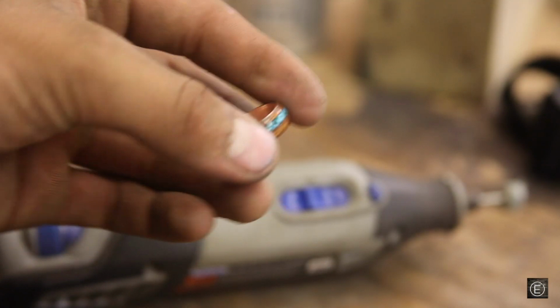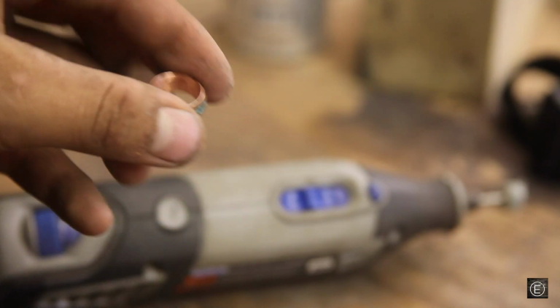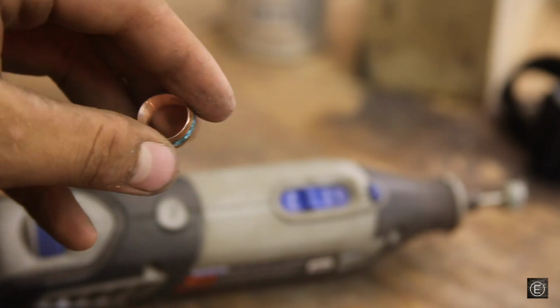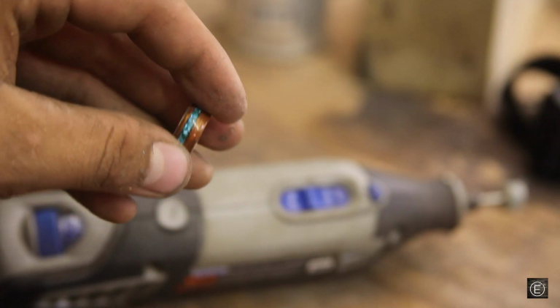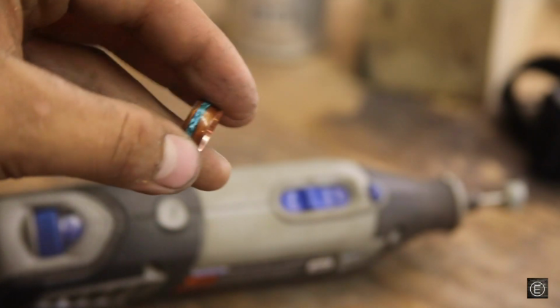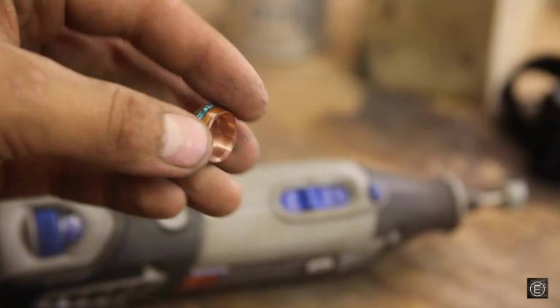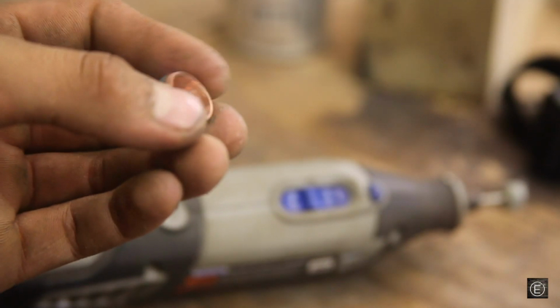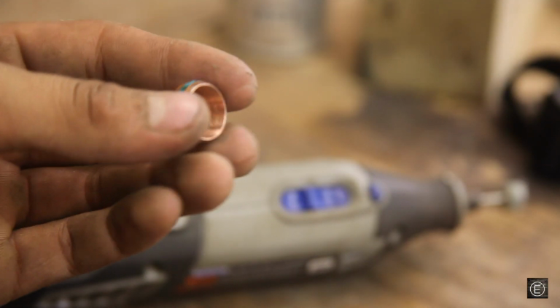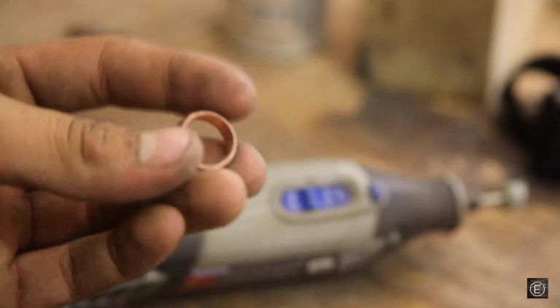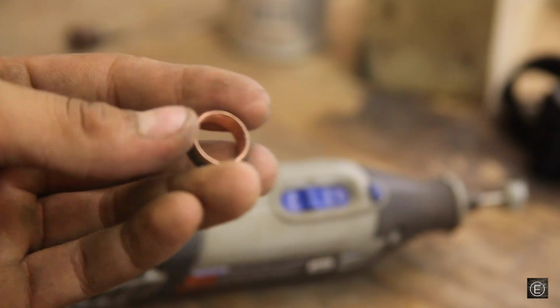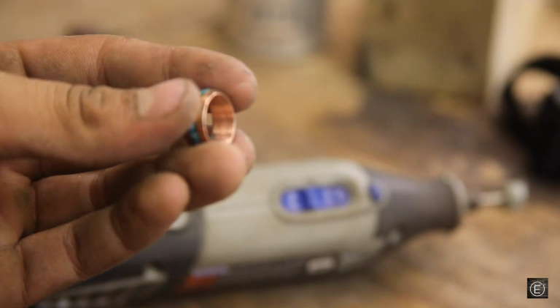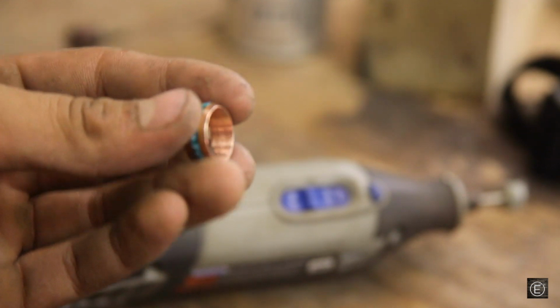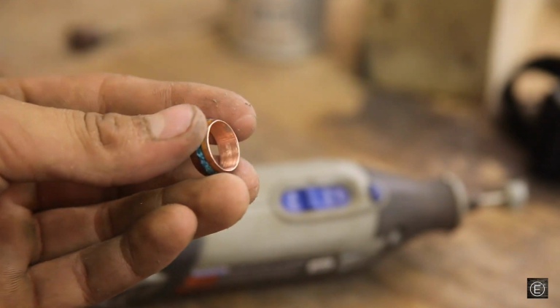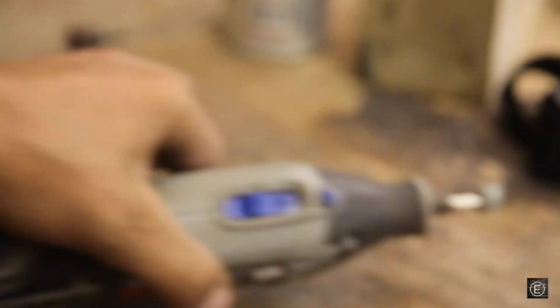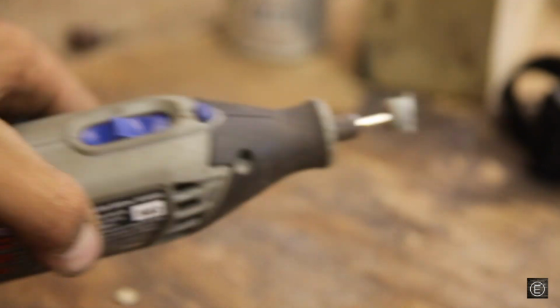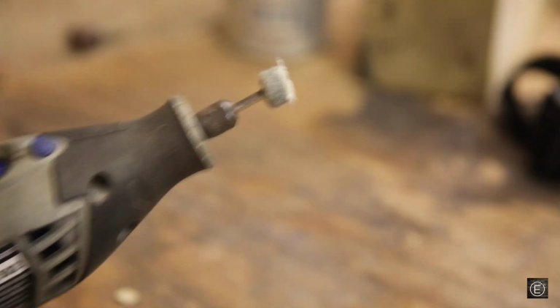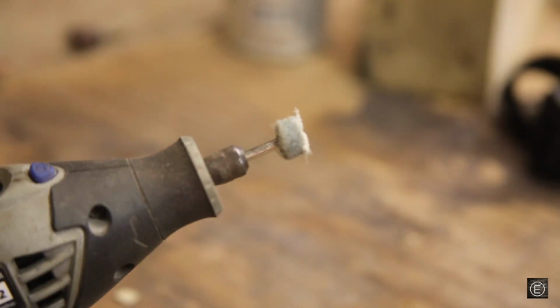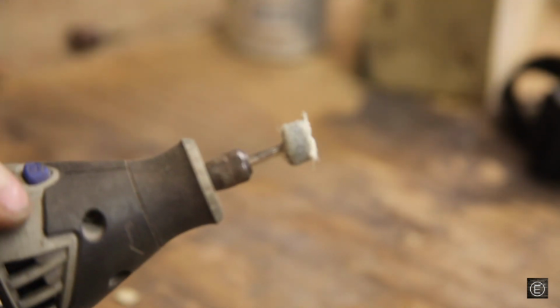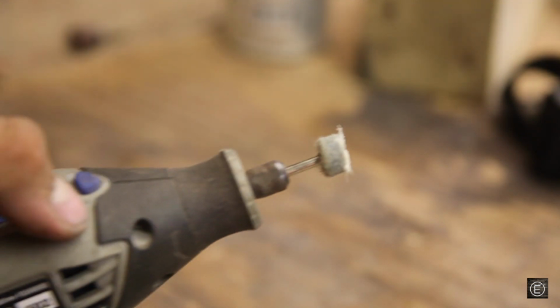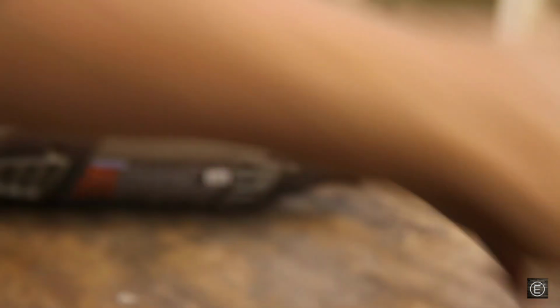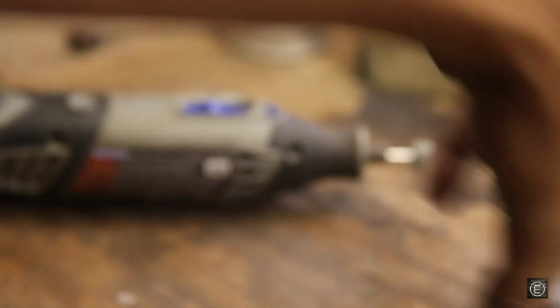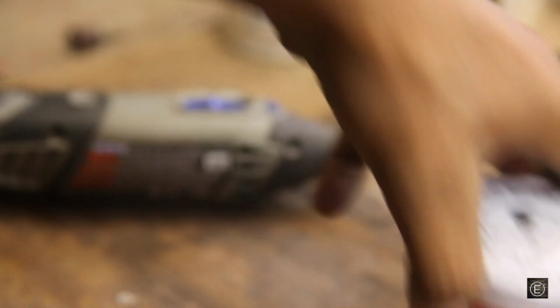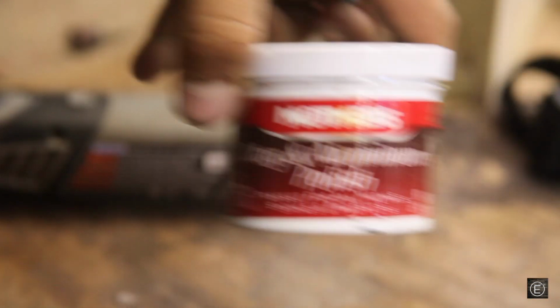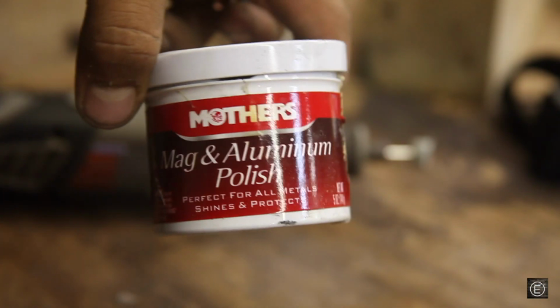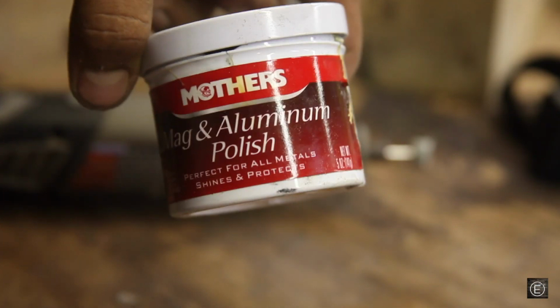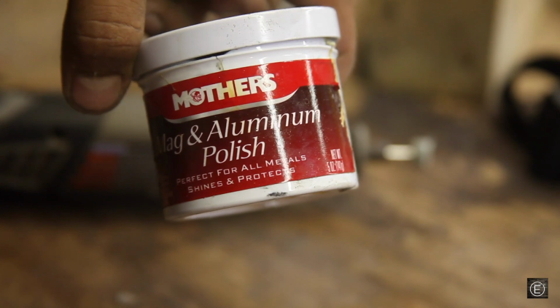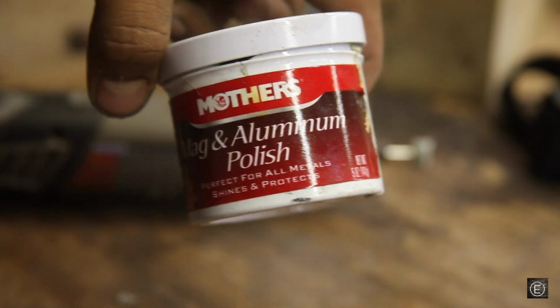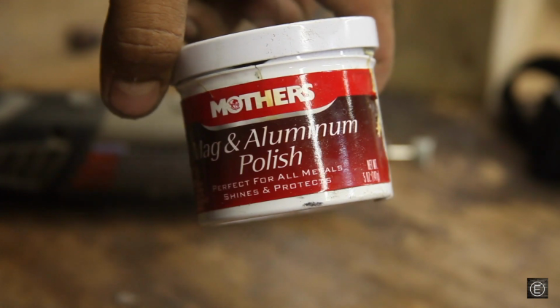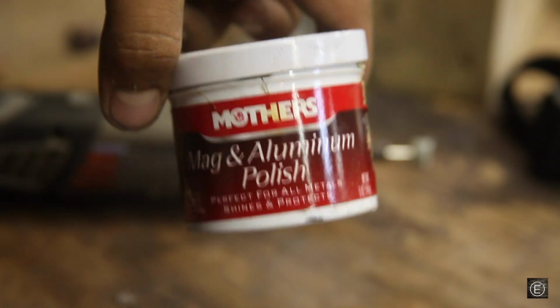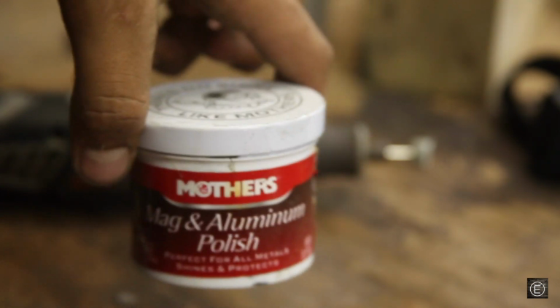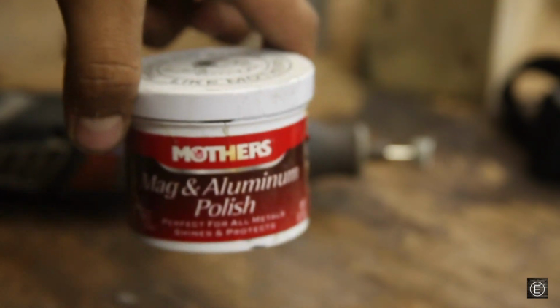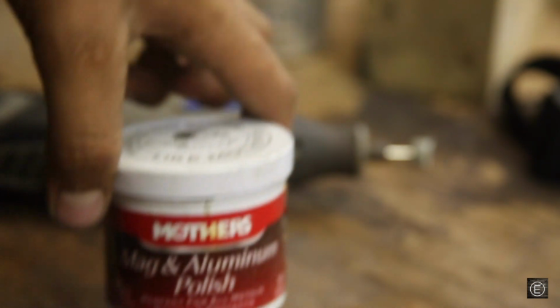I just took the ring off the lathe and now I'm ready to polish the inside of the copper. I have the Dremel with a buffing pad and I'm just going to be using some of this Mother's polish. So let's go ahead and start polishing.